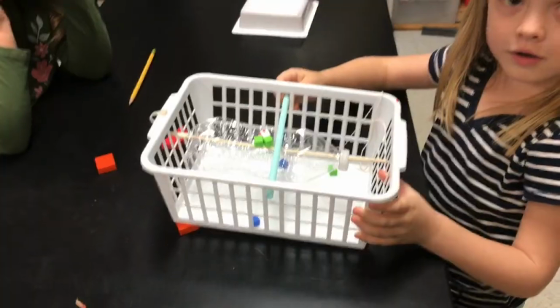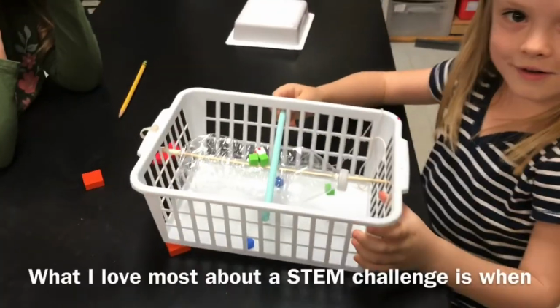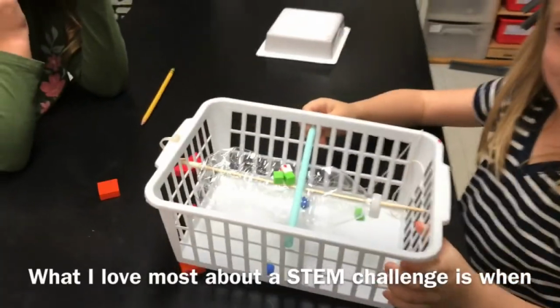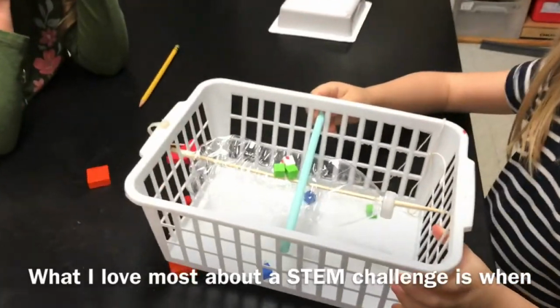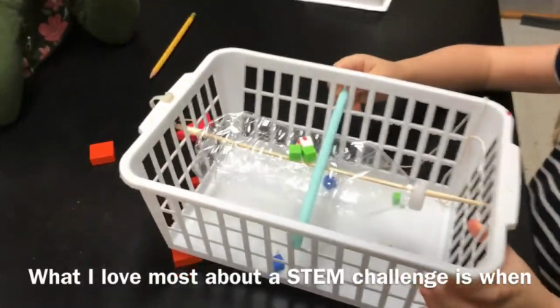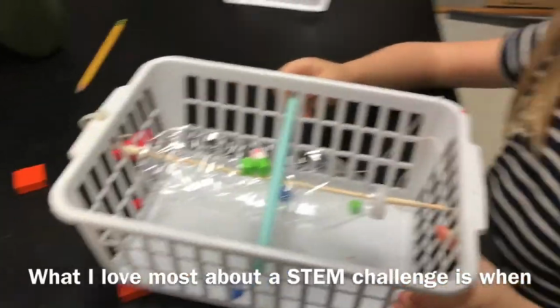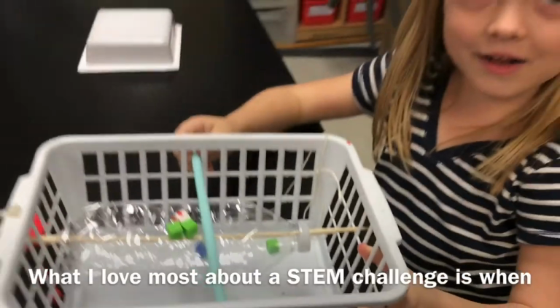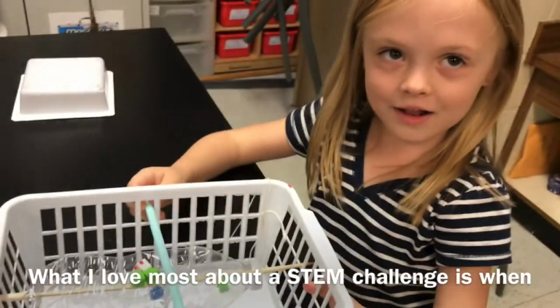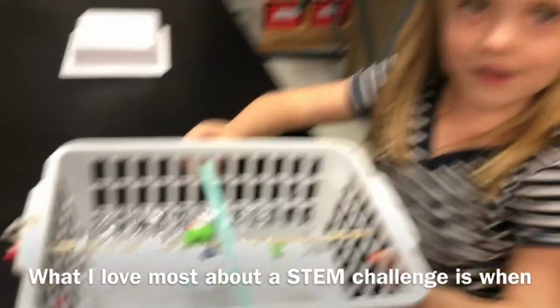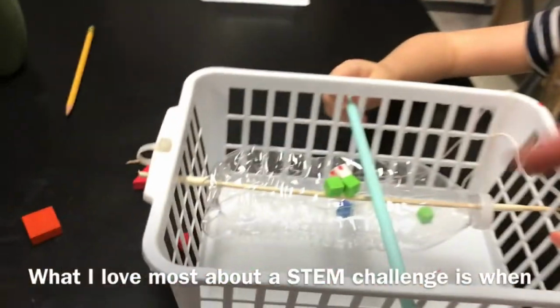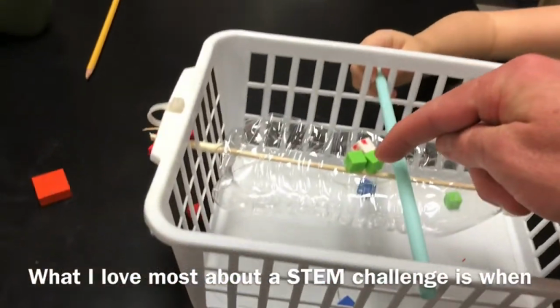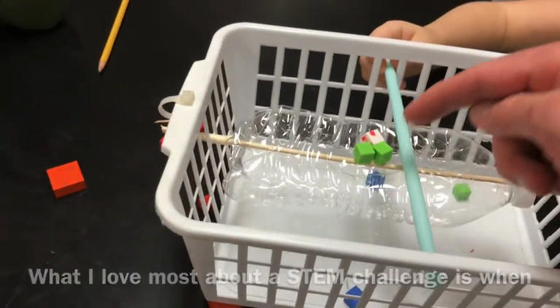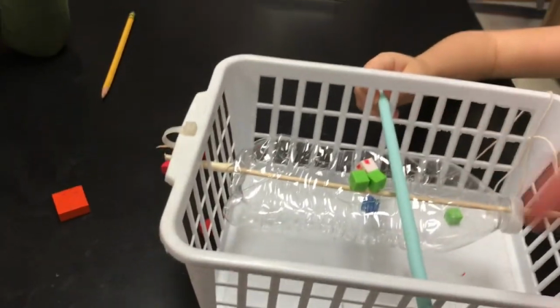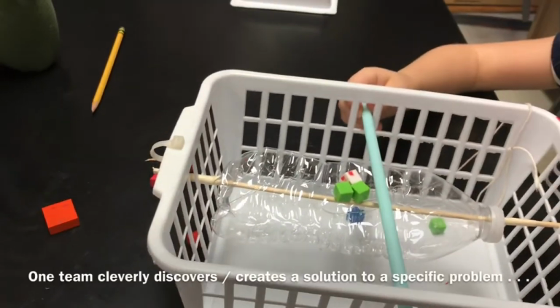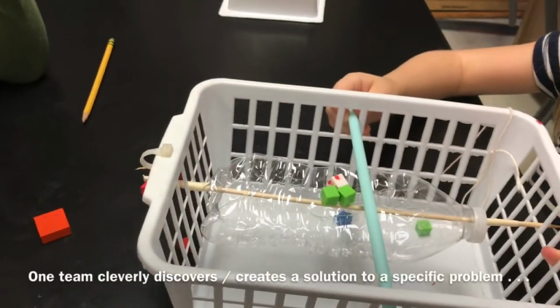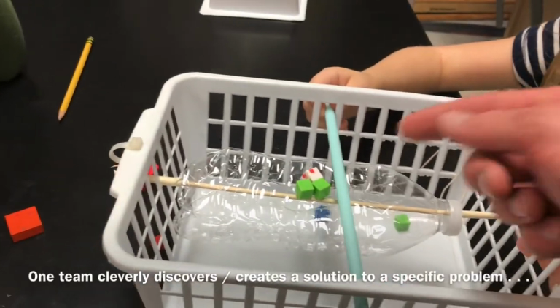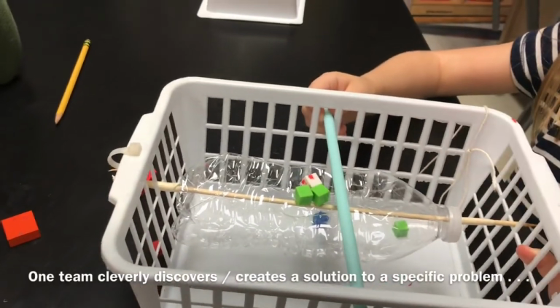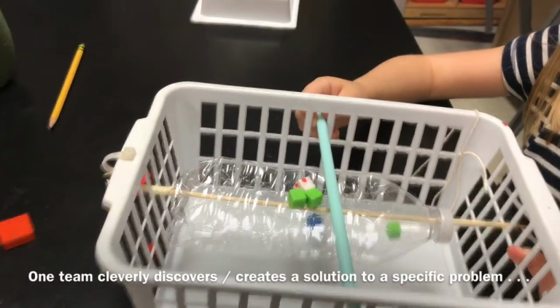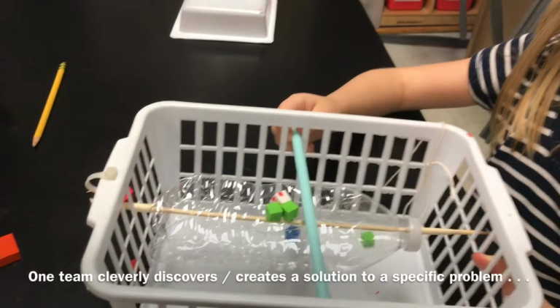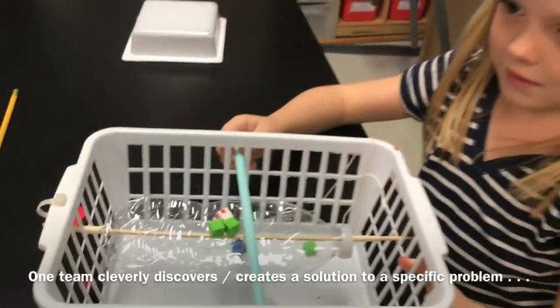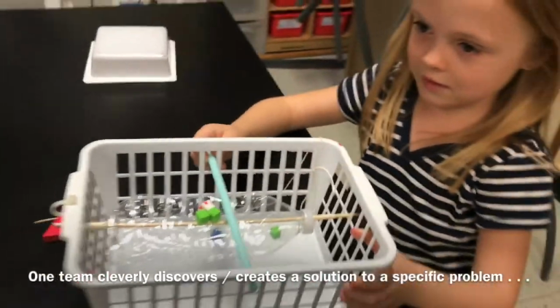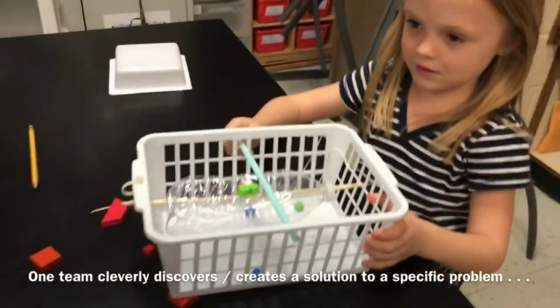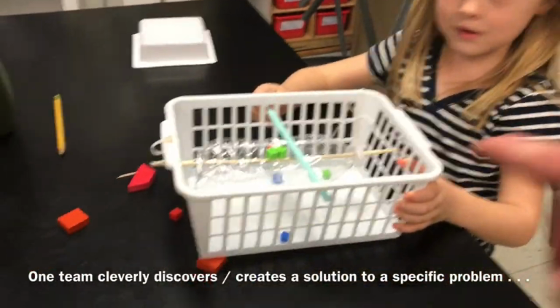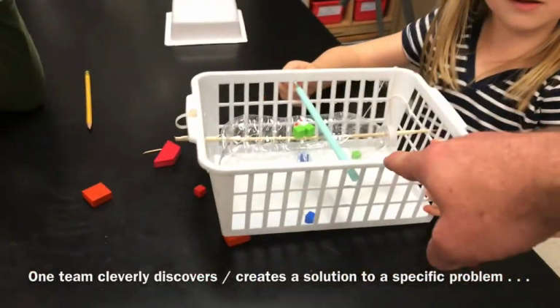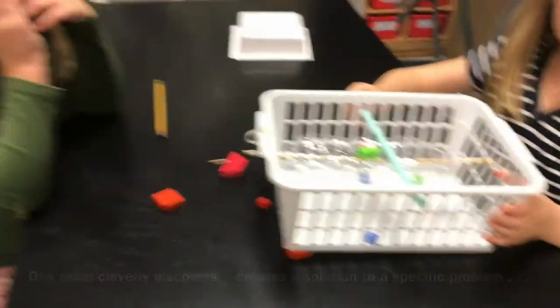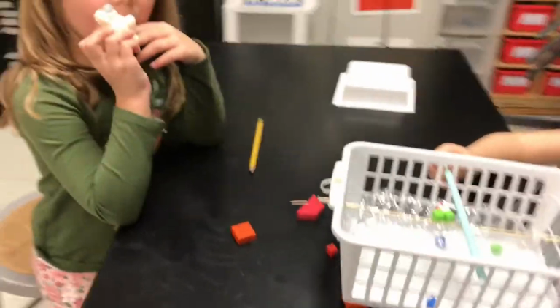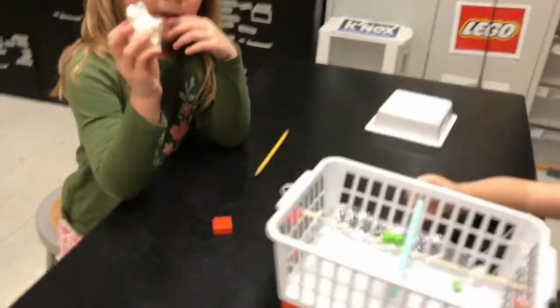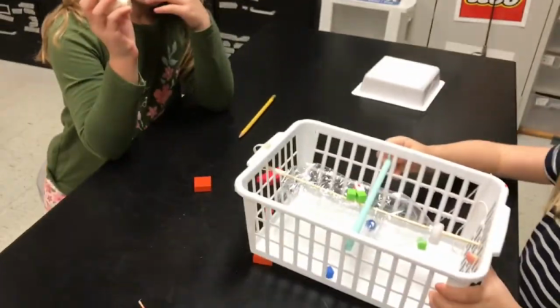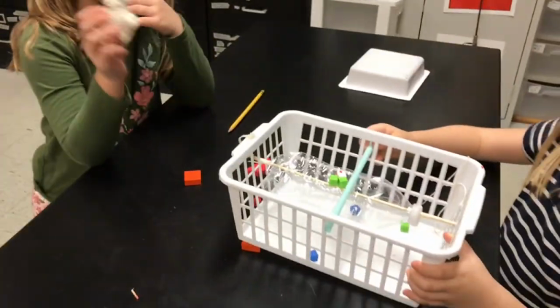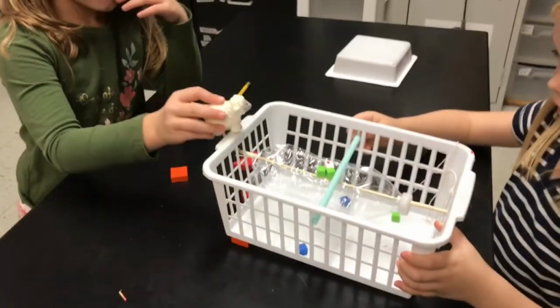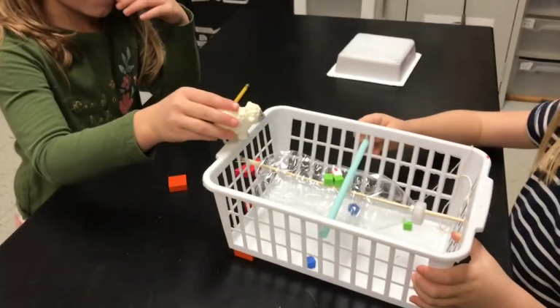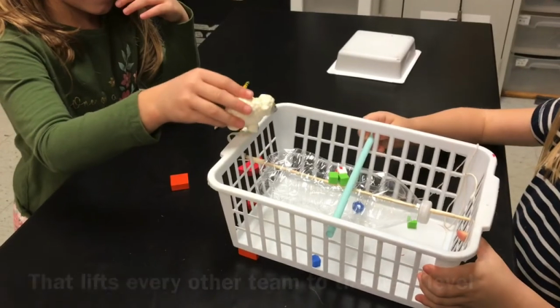I love STEM. Kindergarten figured out a solution to a problem — the food made the bottle turn too fast because the weight was on top. So they, on their own, figured out how to put the straw there. Here comes the turkey — it's the turkey in disguise.